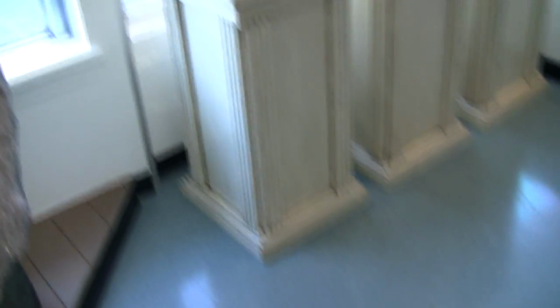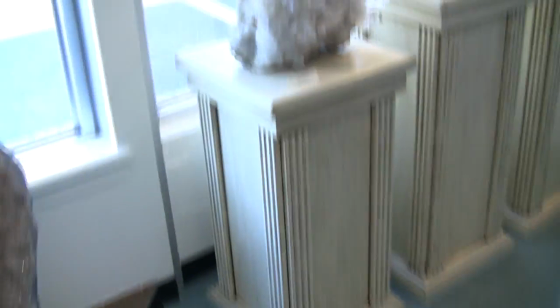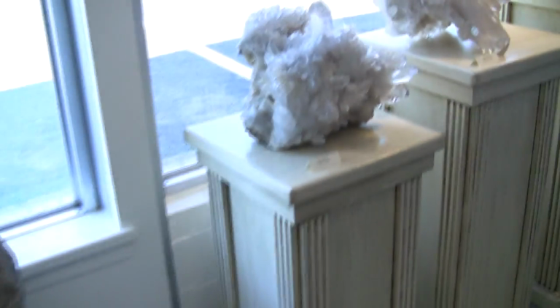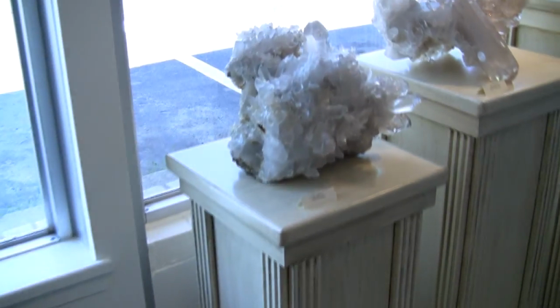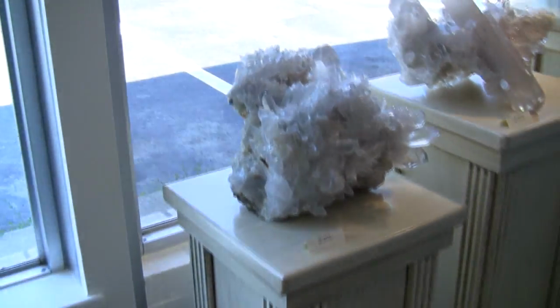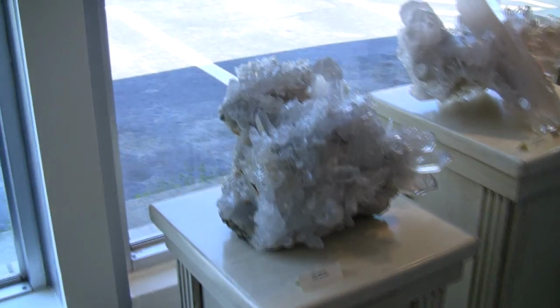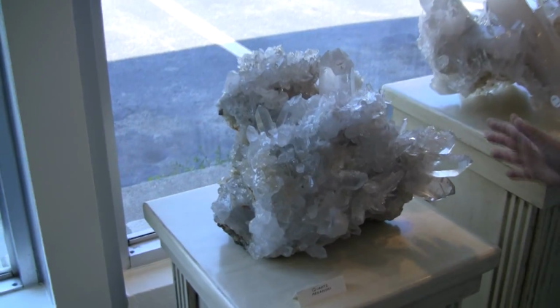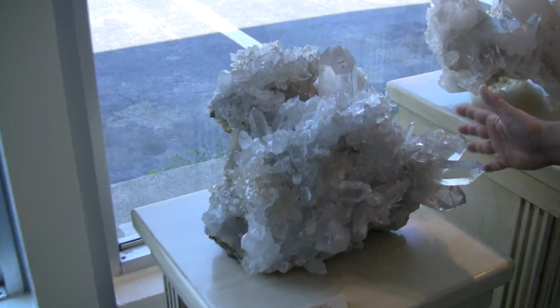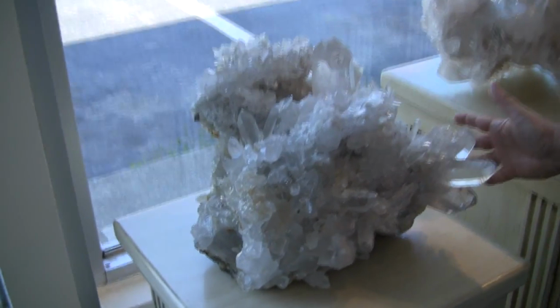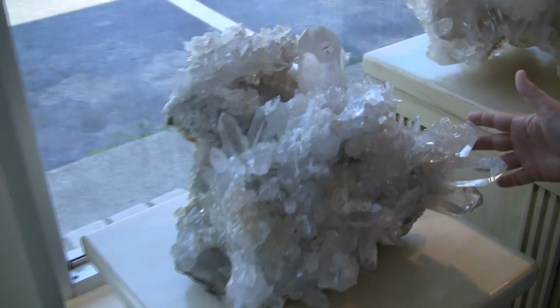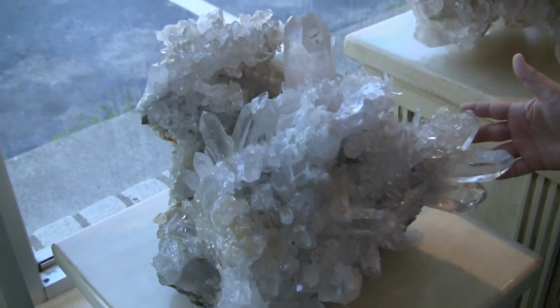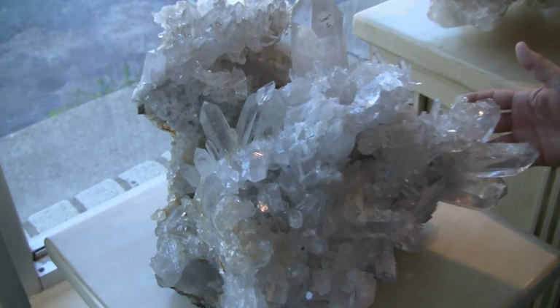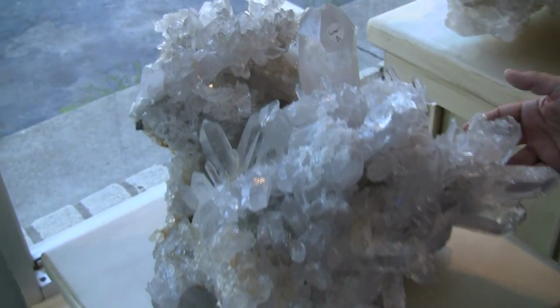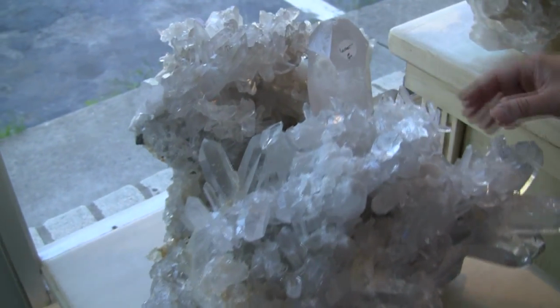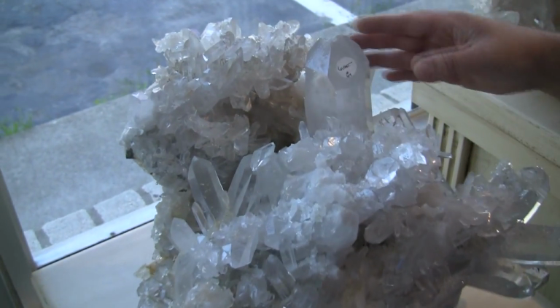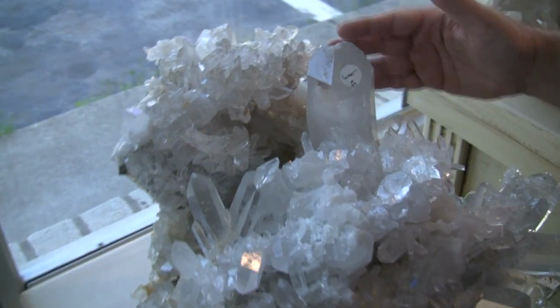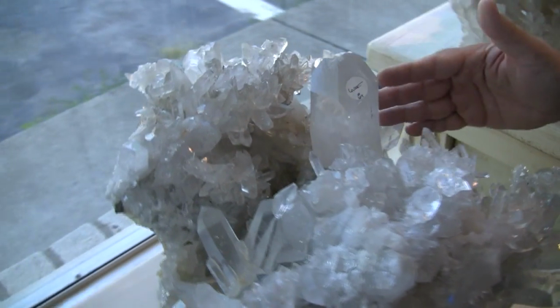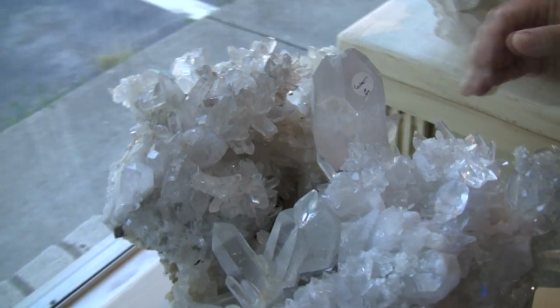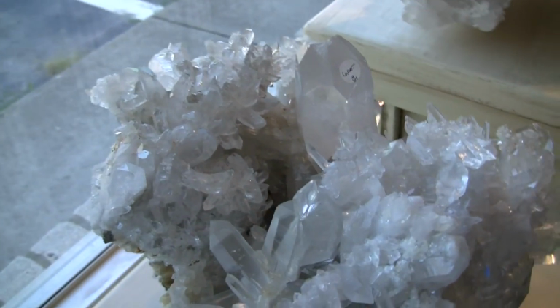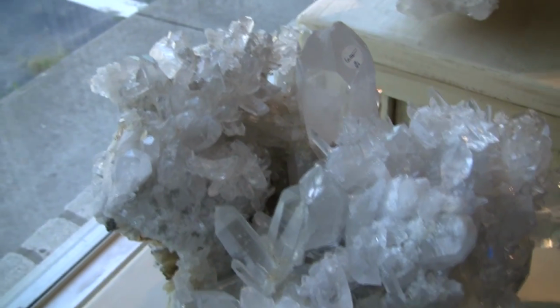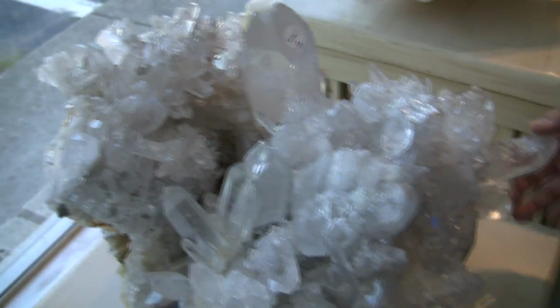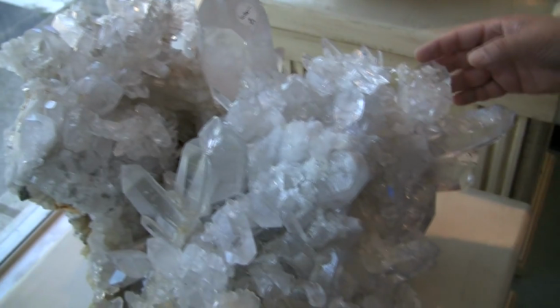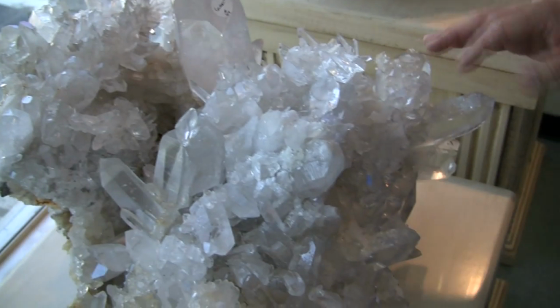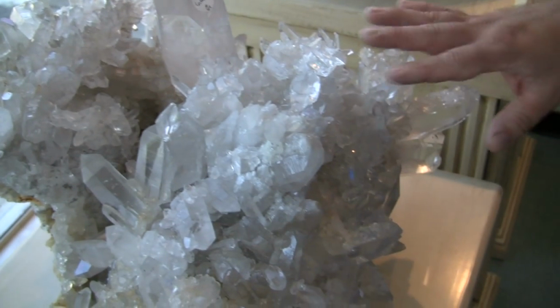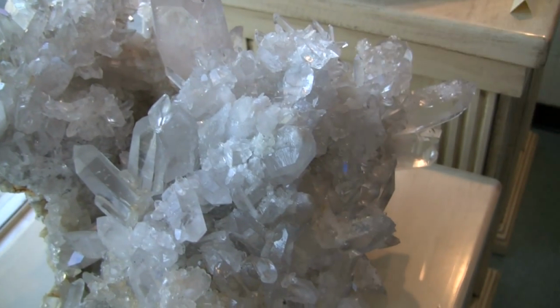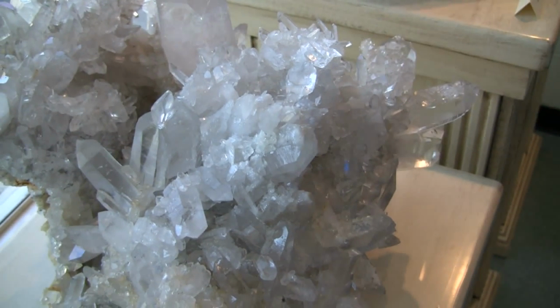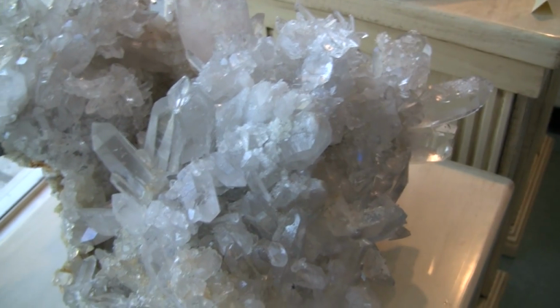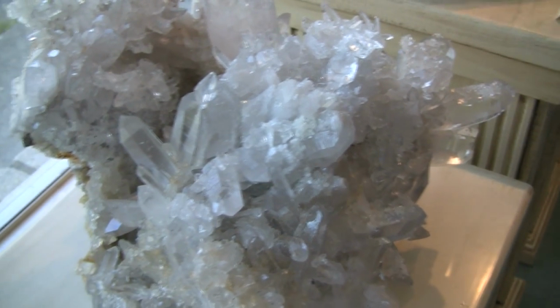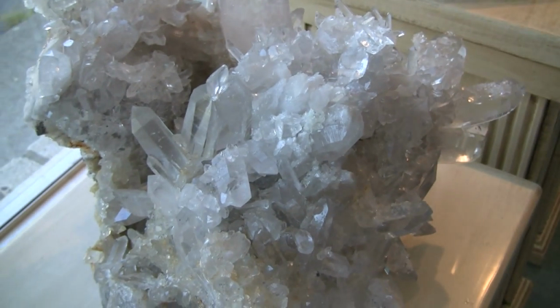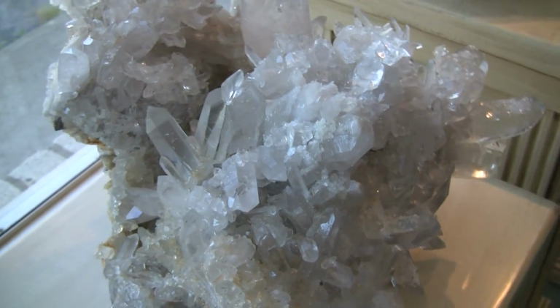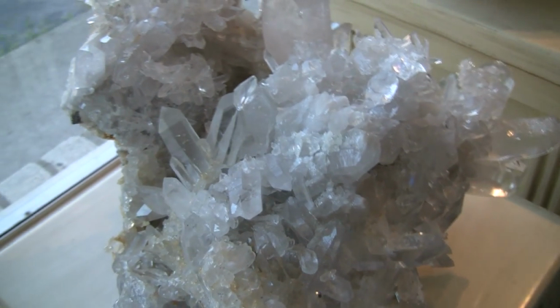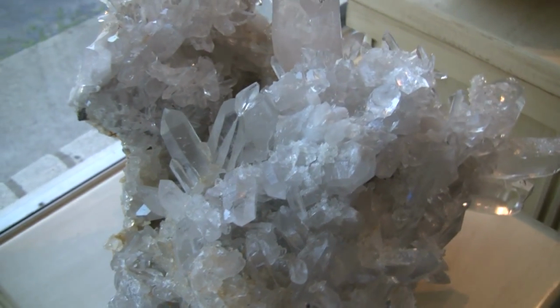Next we have some of our other largest clusters. This is an amazing piece as well with large points coming off and clusters within clusters within clusters.